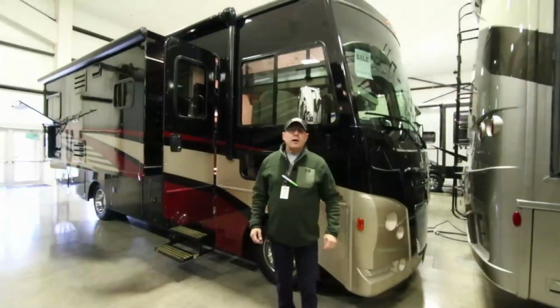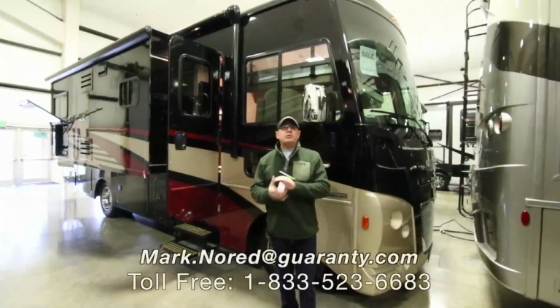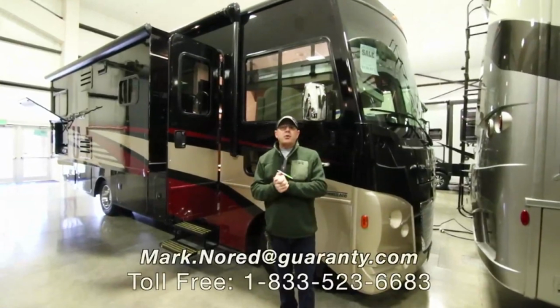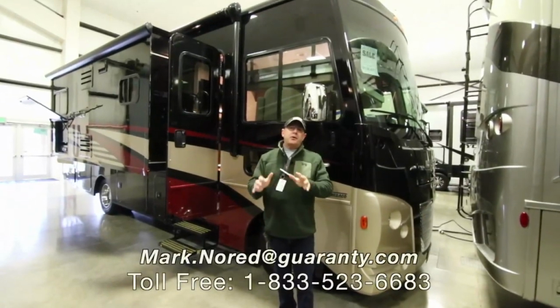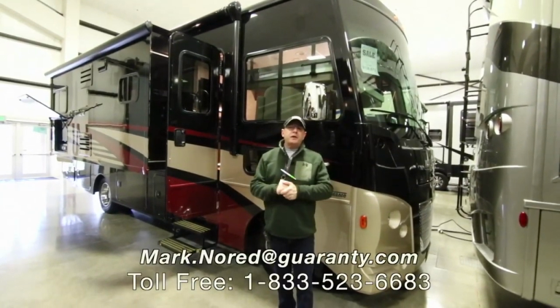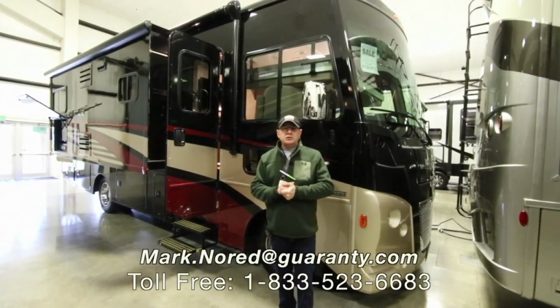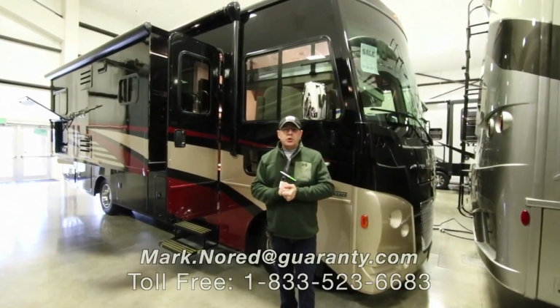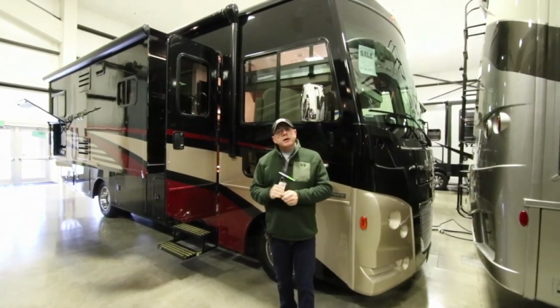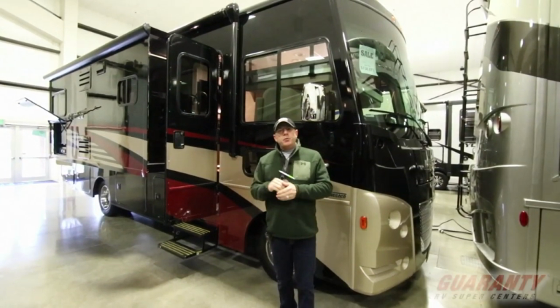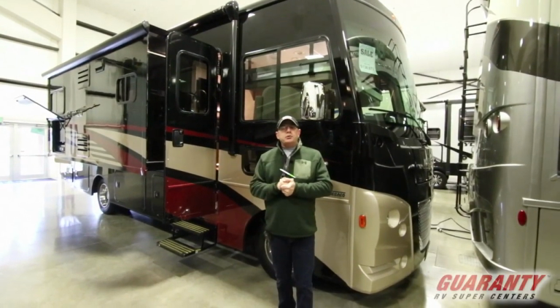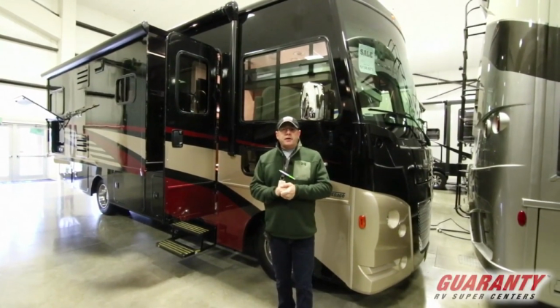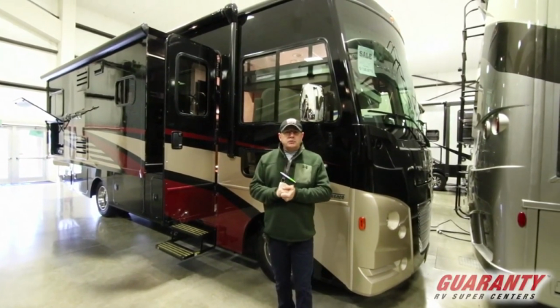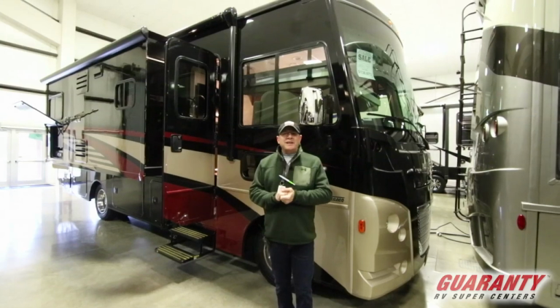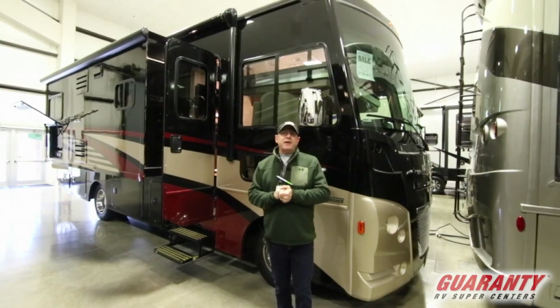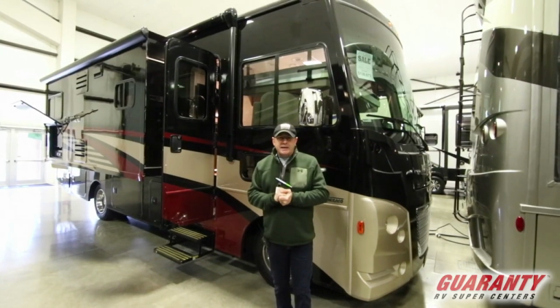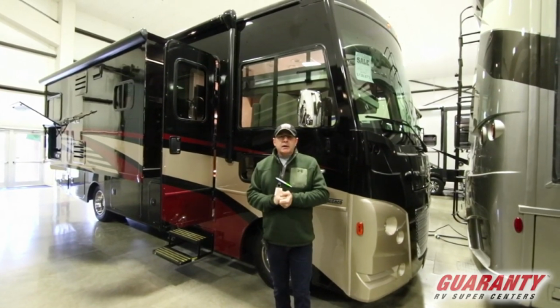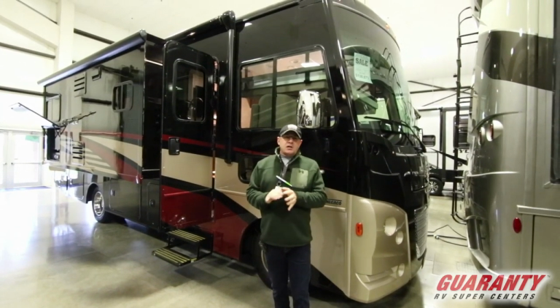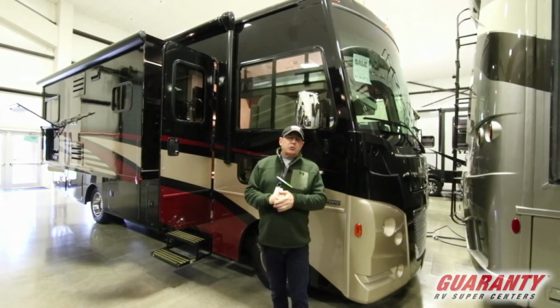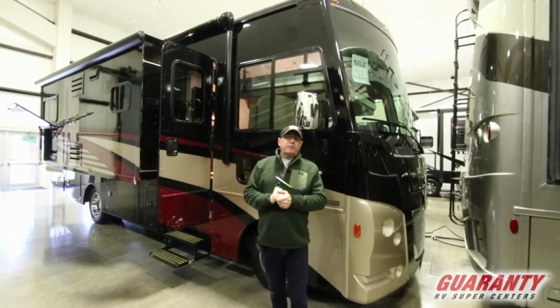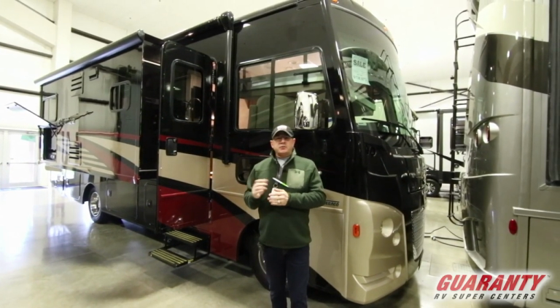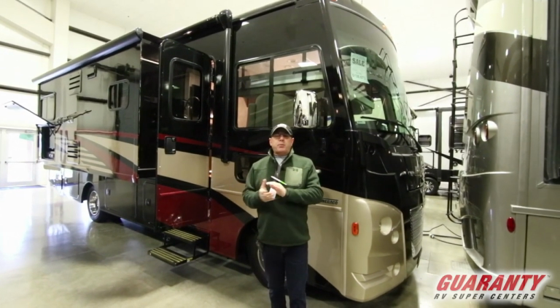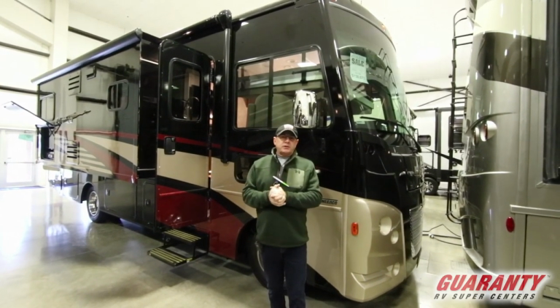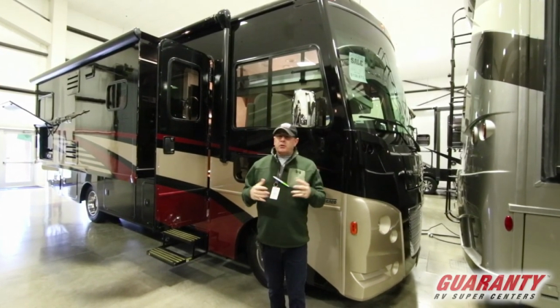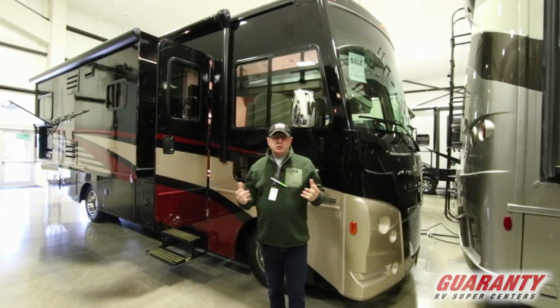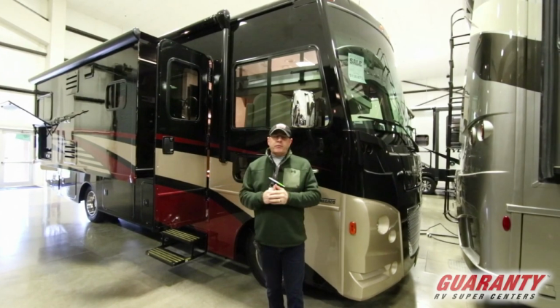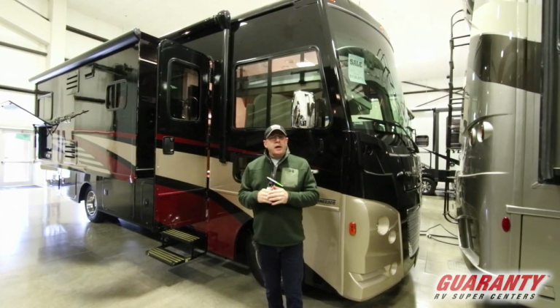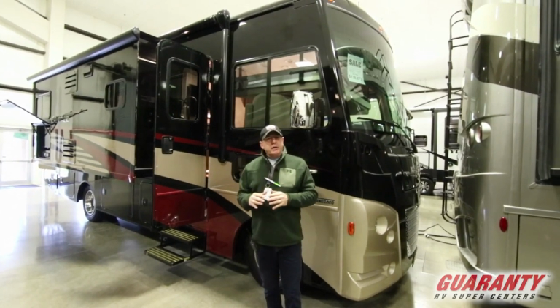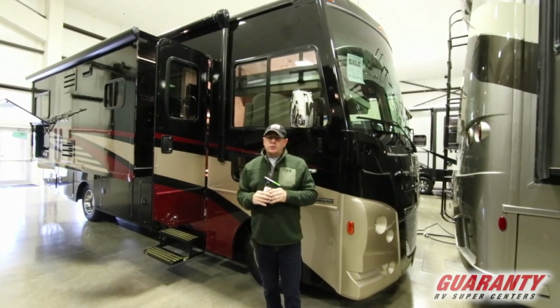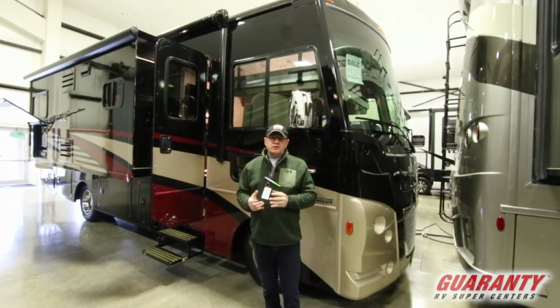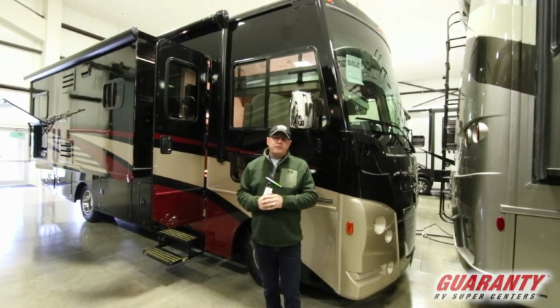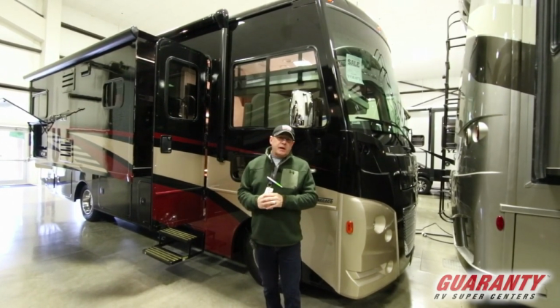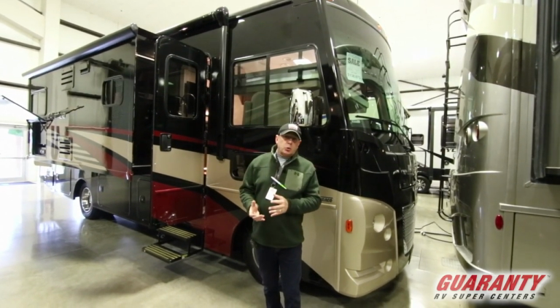Hey folks, Mark Nord, Guaranty RV here in Jericho City, Oregon. Today we're going to tour the Adventurer 27N. It's an awesome coach, perfect for those national parks, state parks, easy travel, and it's a great coach with a lot of safety features and storage.